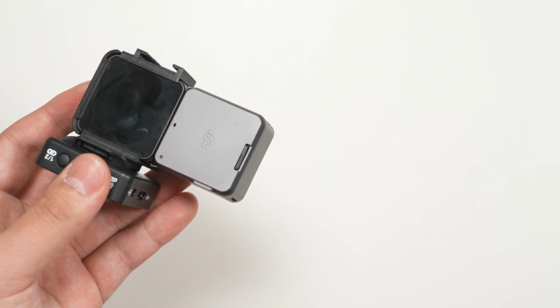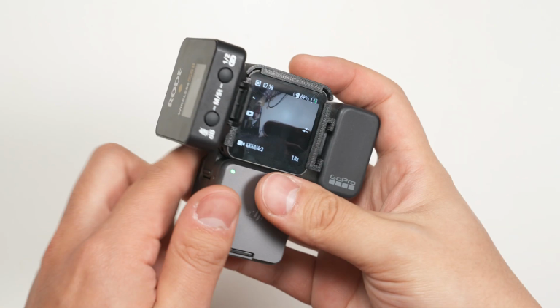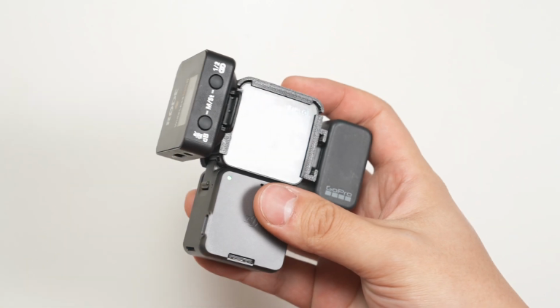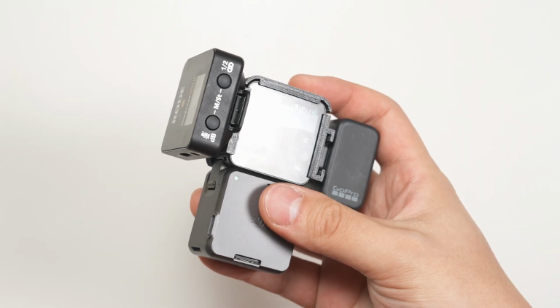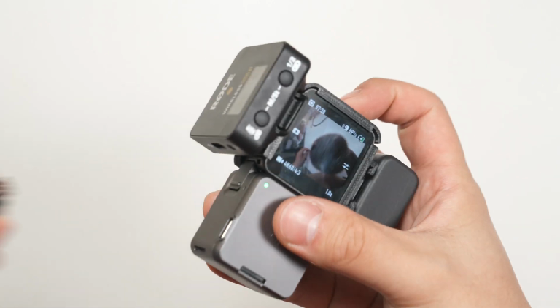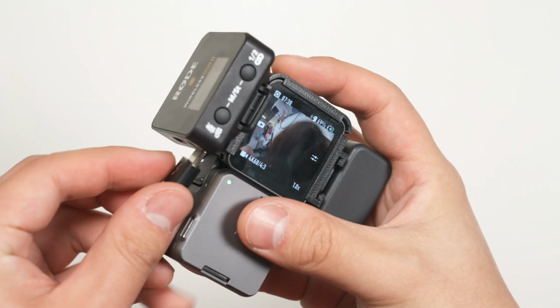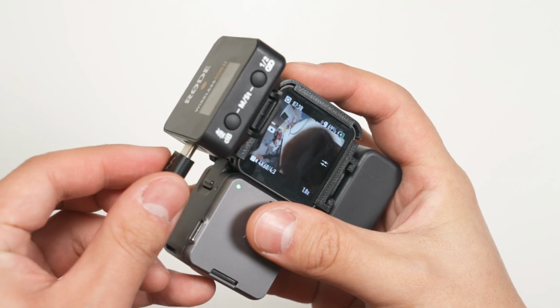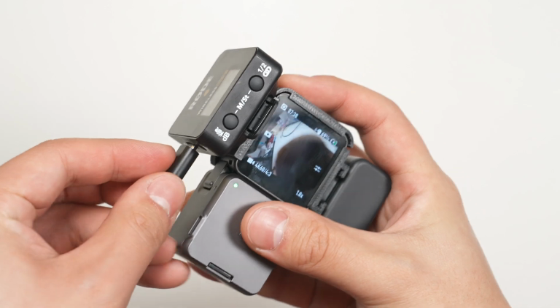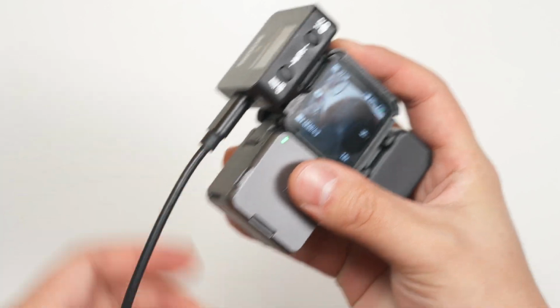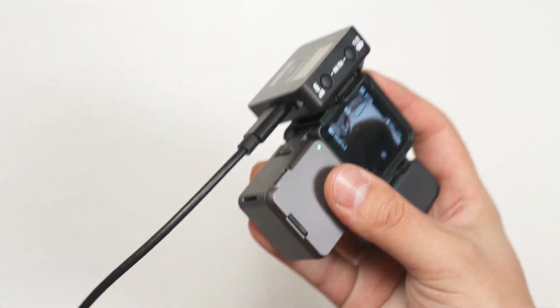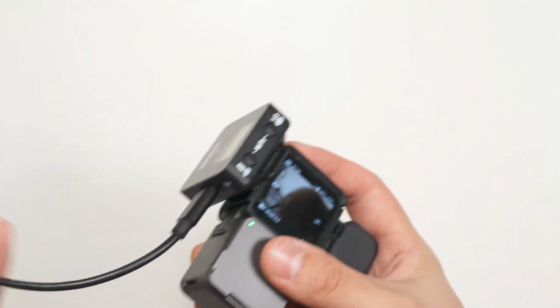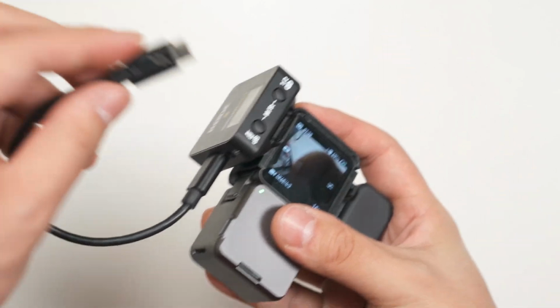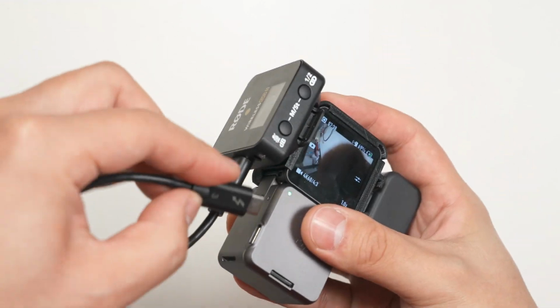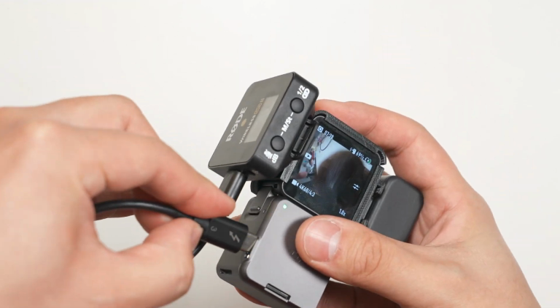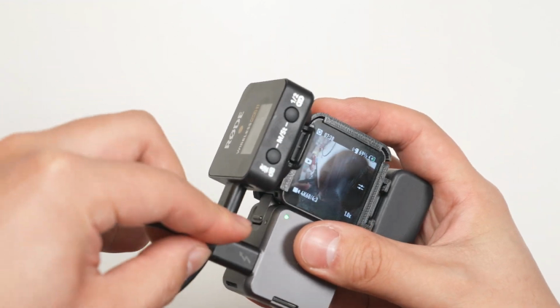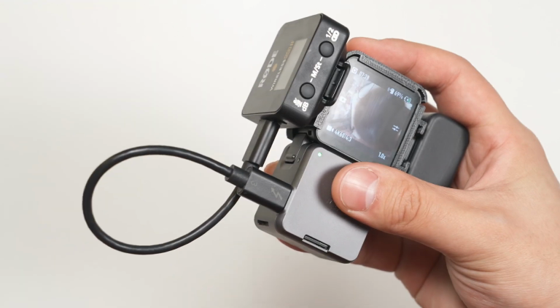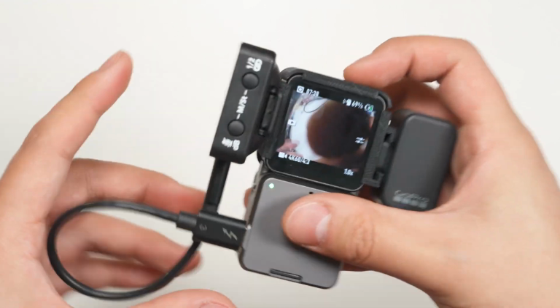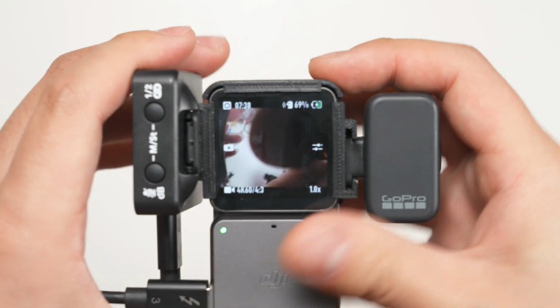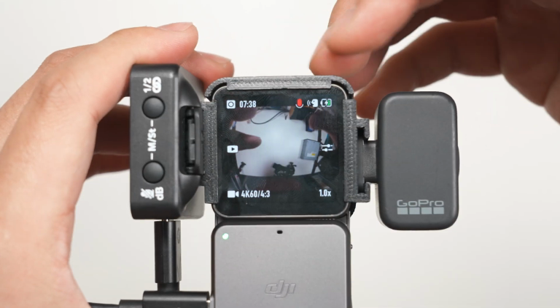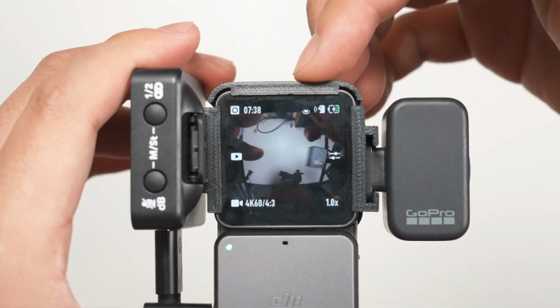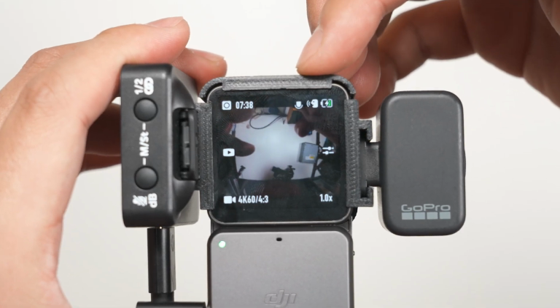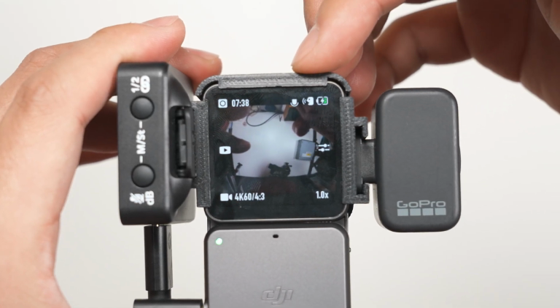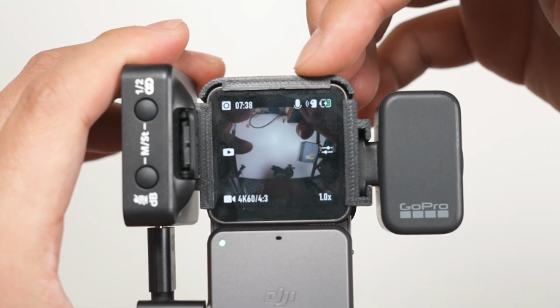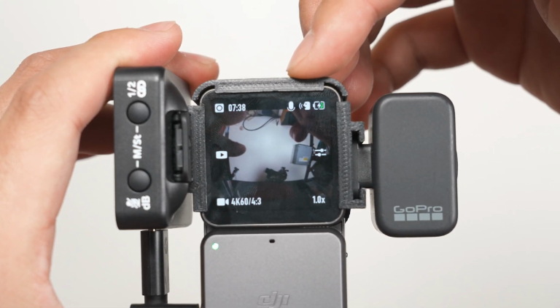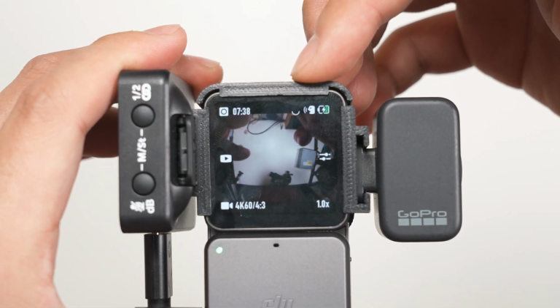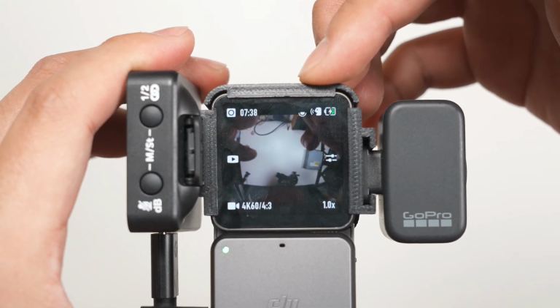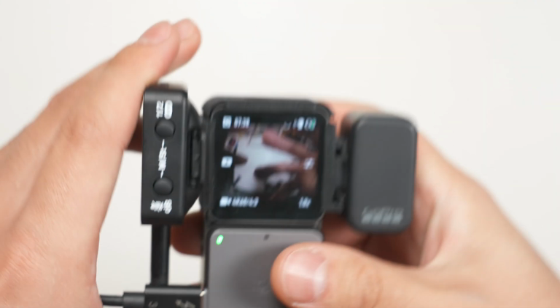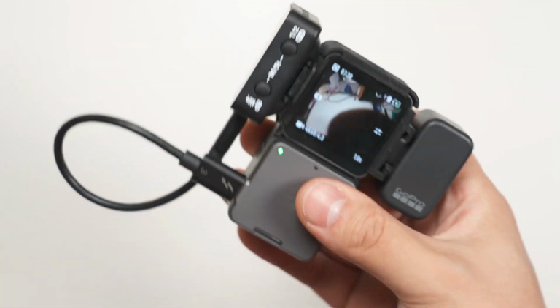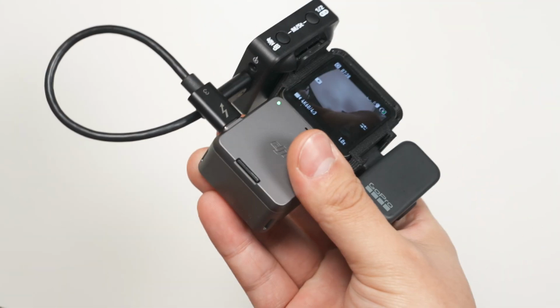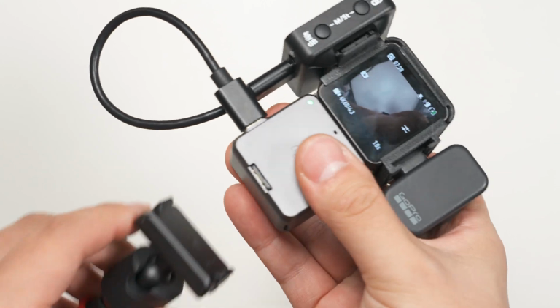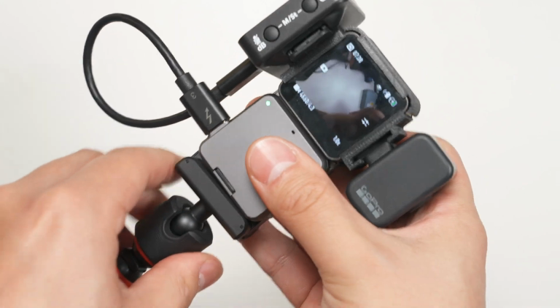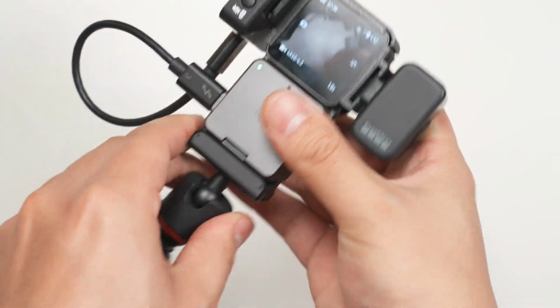Now, this is probably my favorite part. You can connect a USB-C cable from your Wireless GO 2 to the port on the bottom module and get digital audio directly from your wireless lav mic into your Action 2. Now you've got a whole vlogging setup.